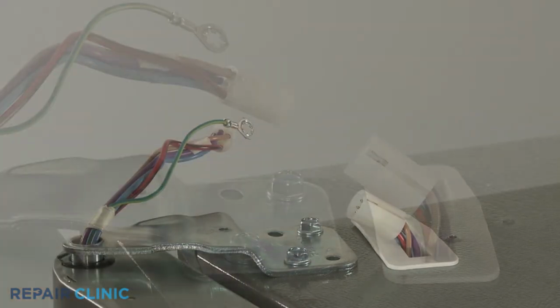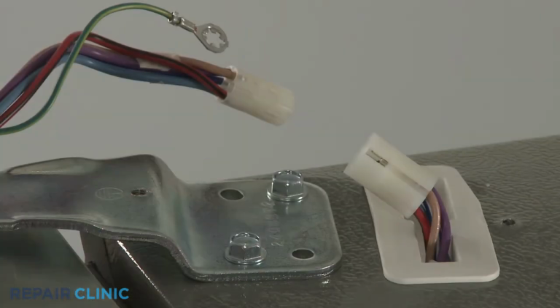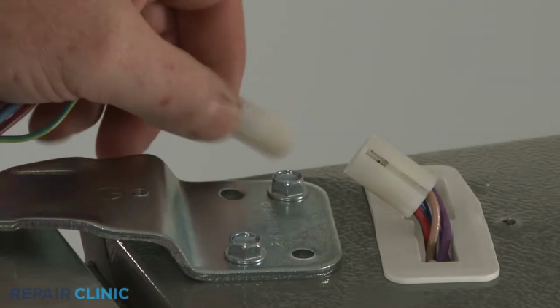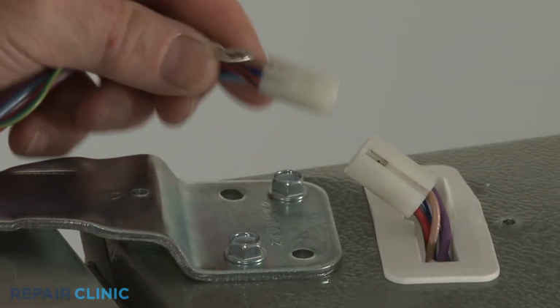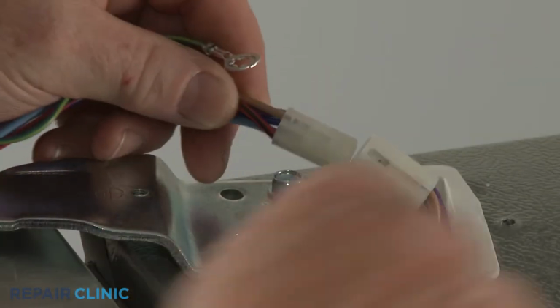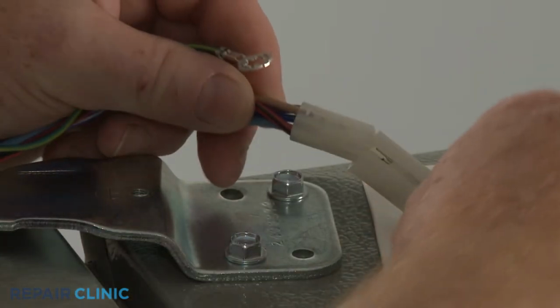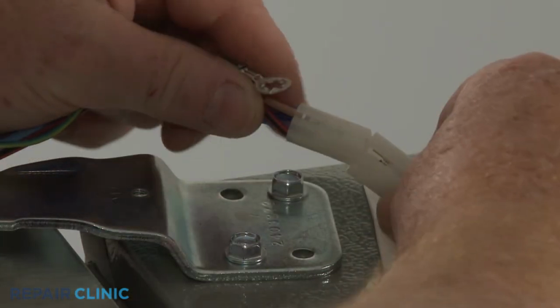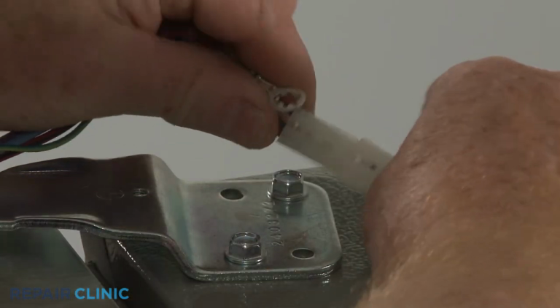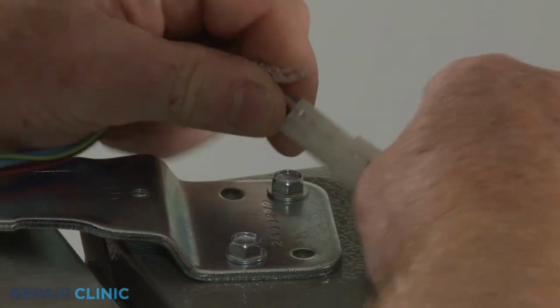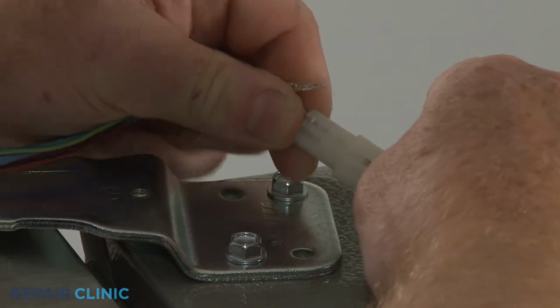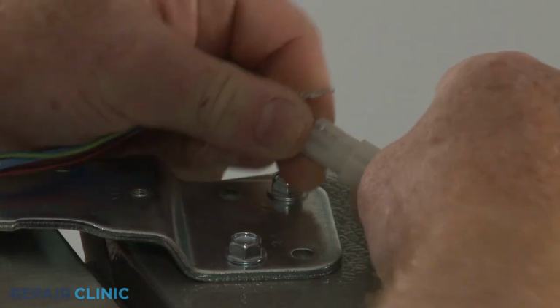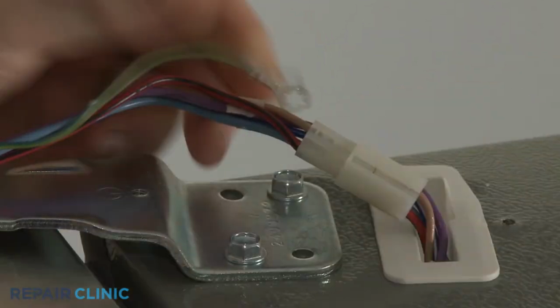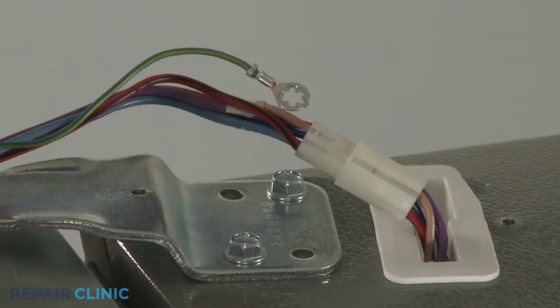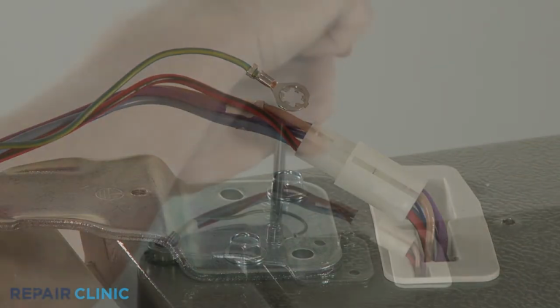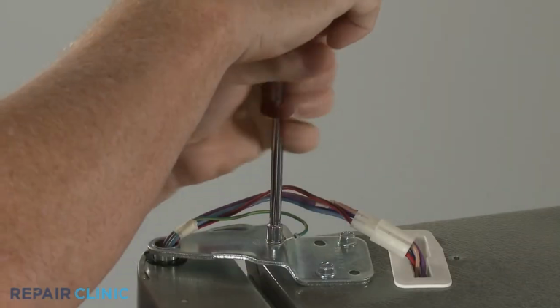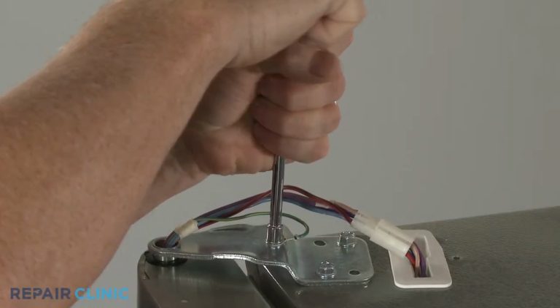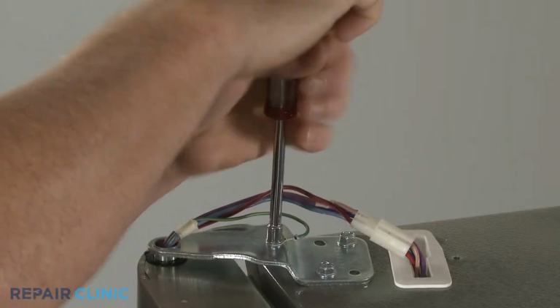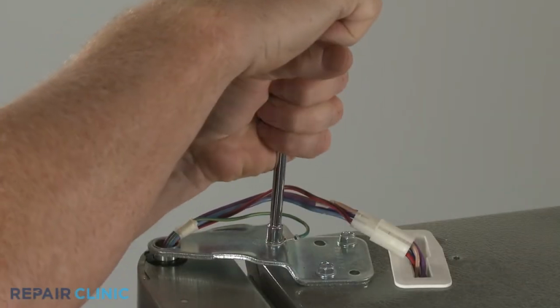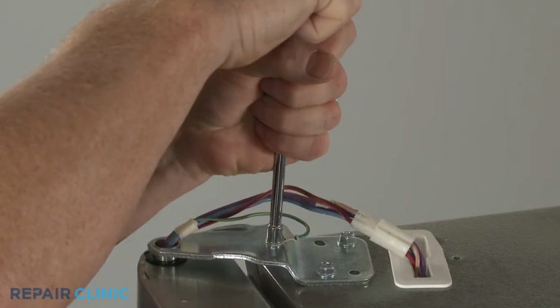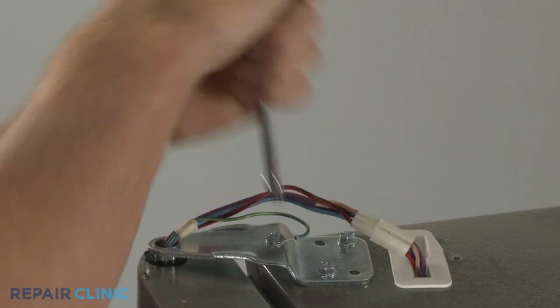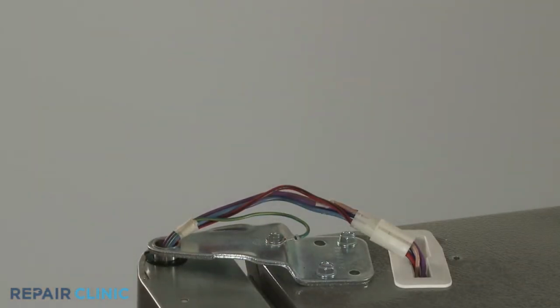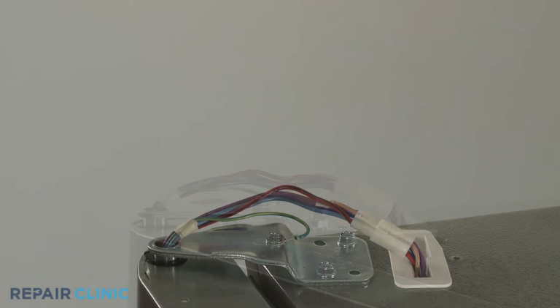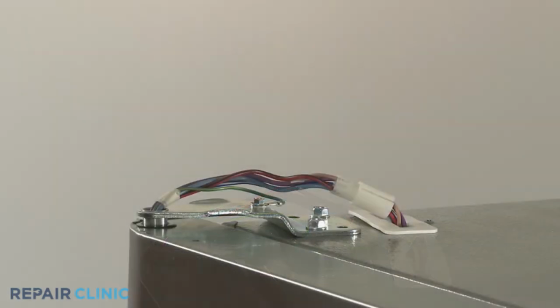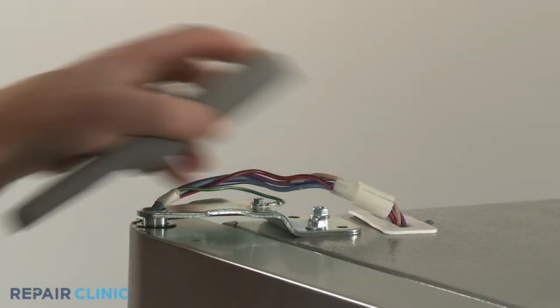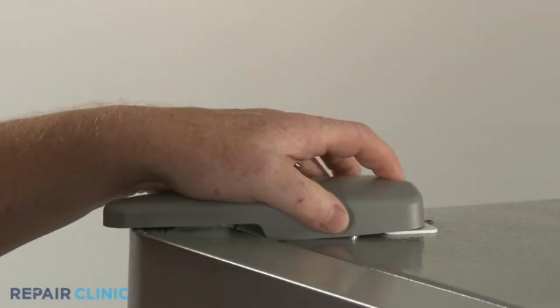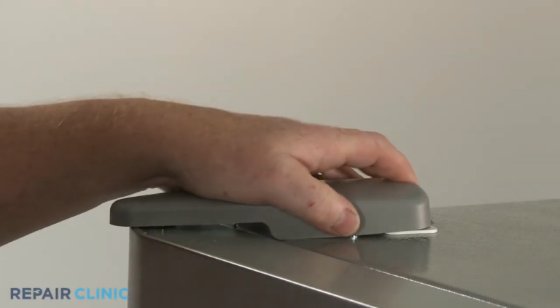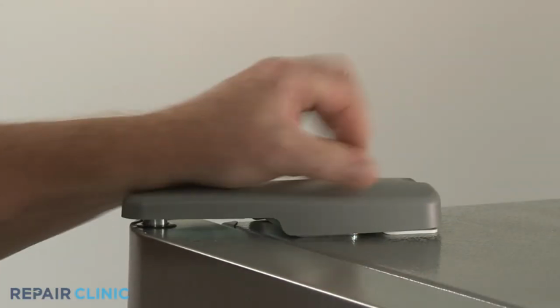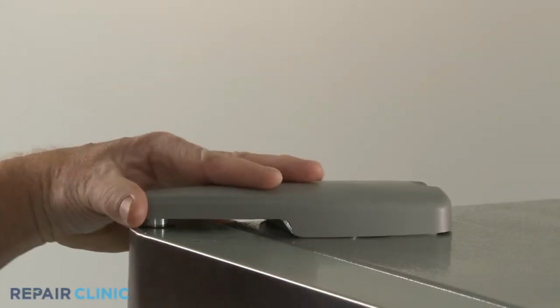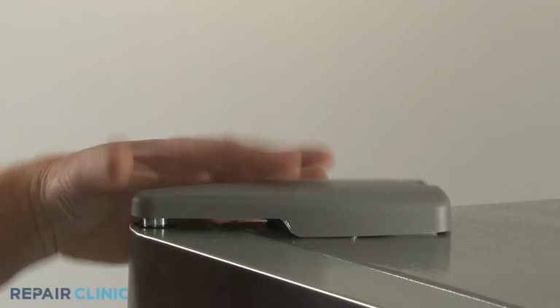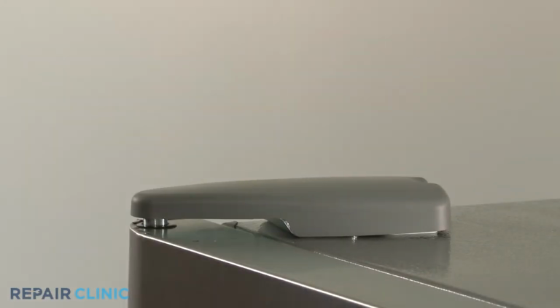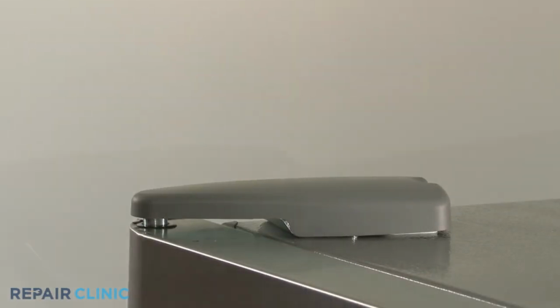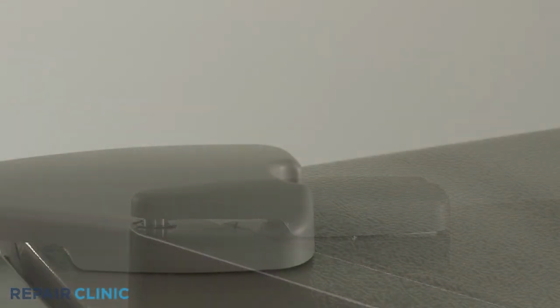If required, reconnect the wire connector and secure the grounding wire under the screw. Realign the hinge cover and thread the screw to secure.